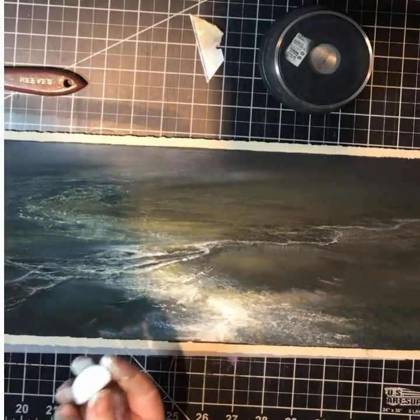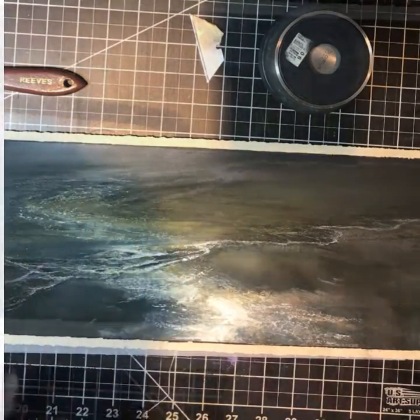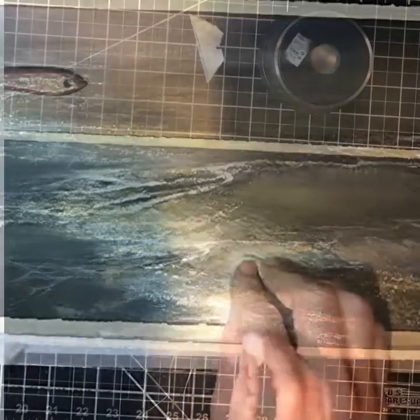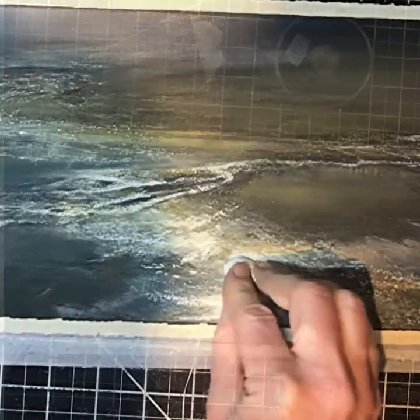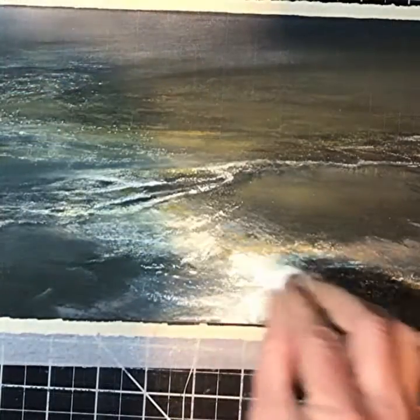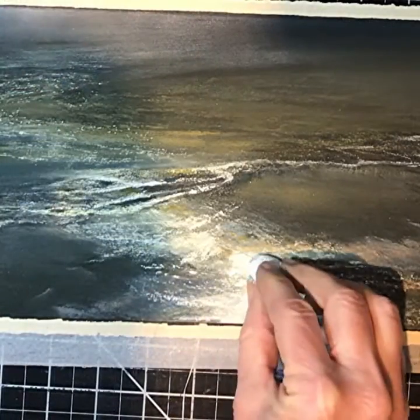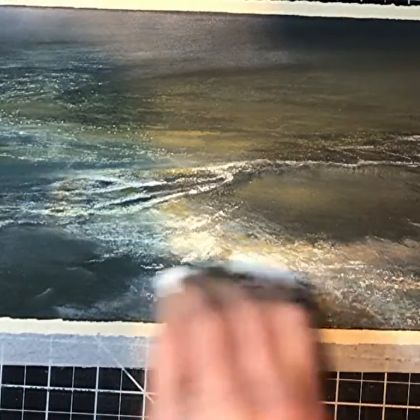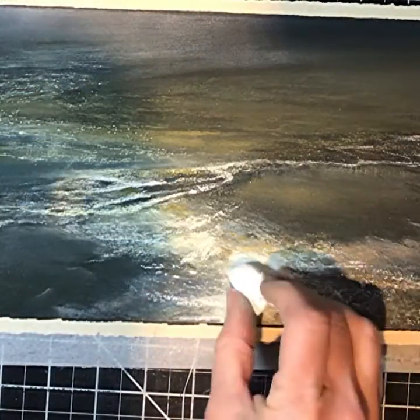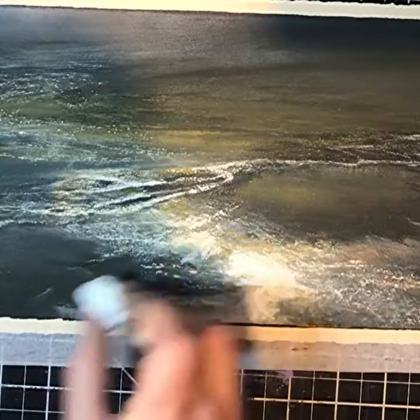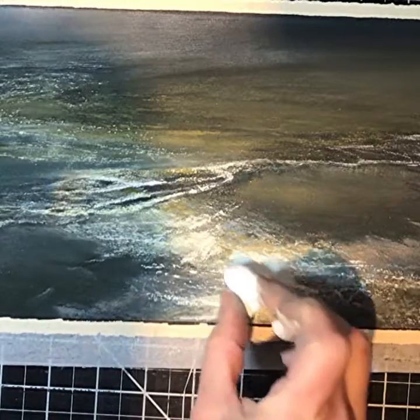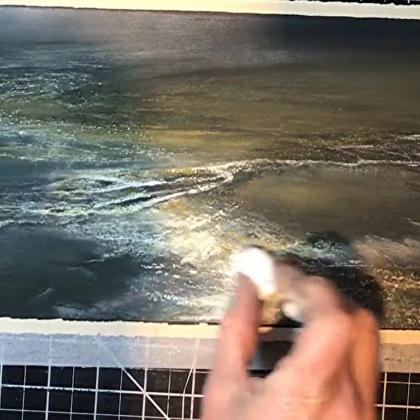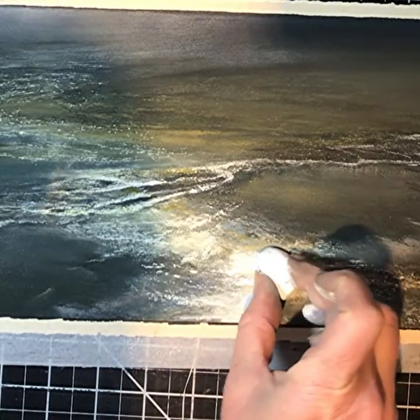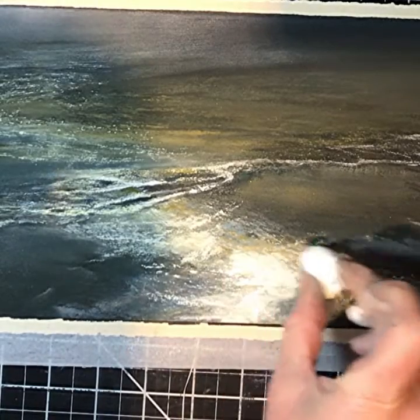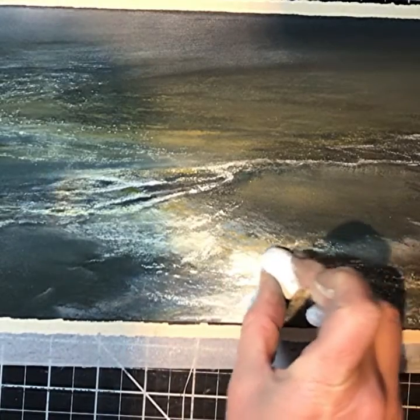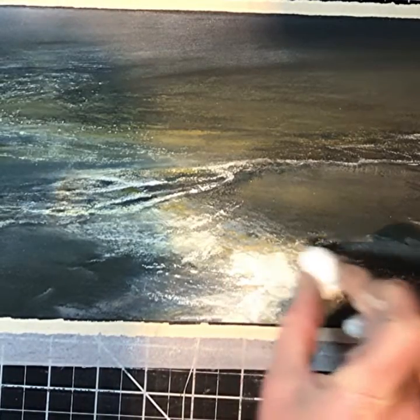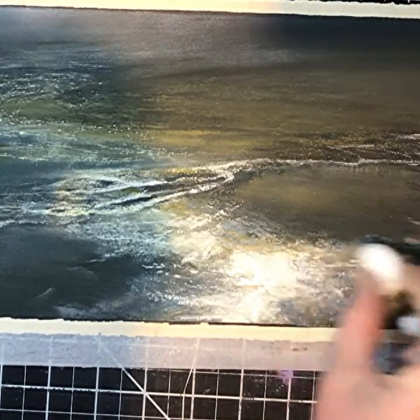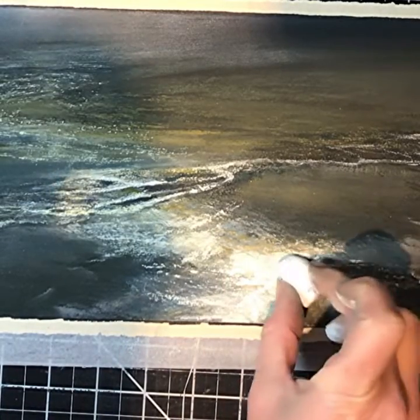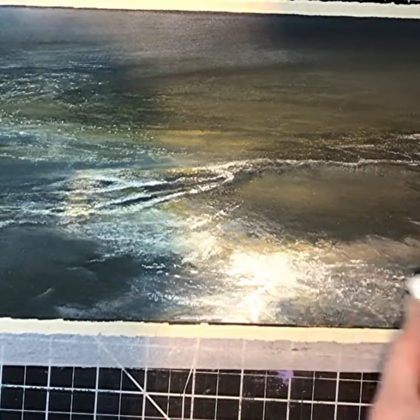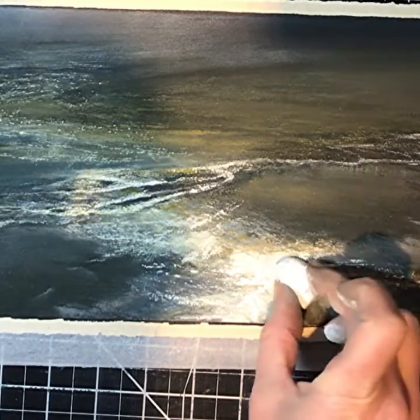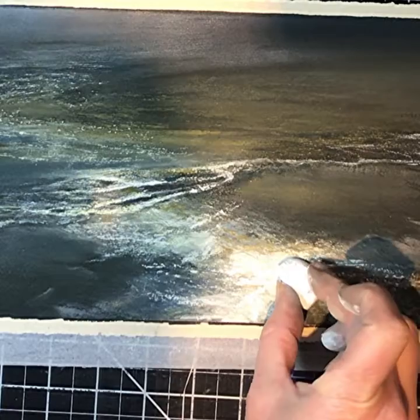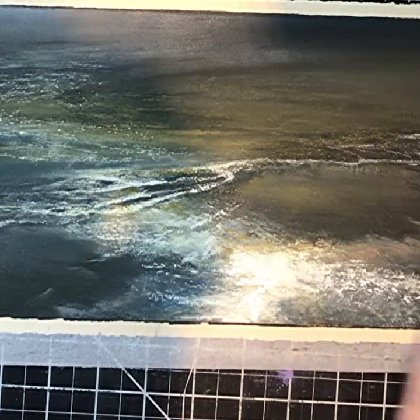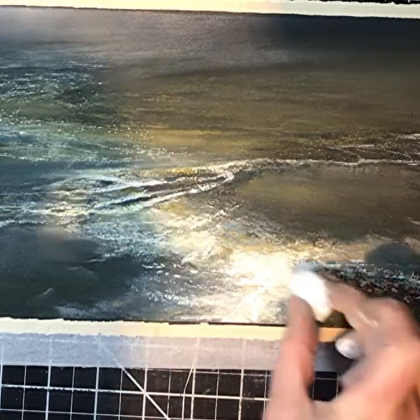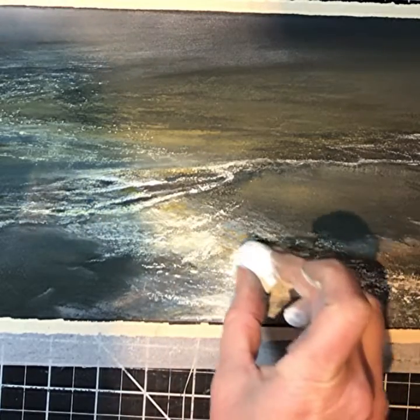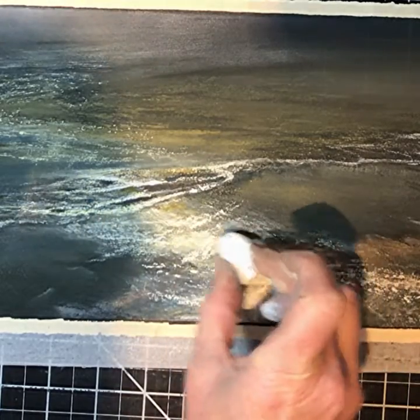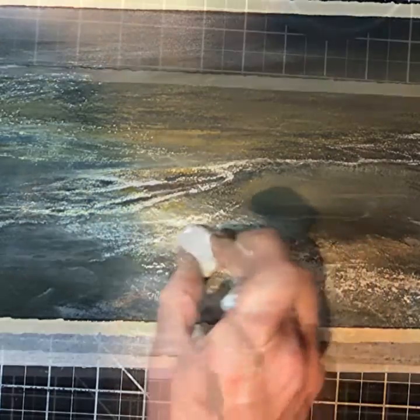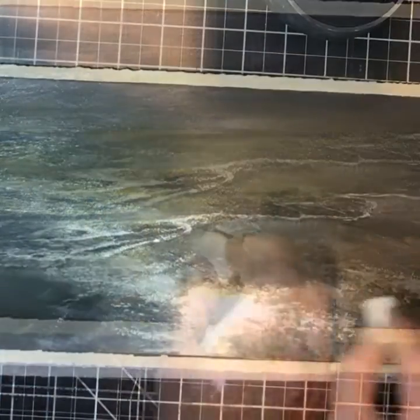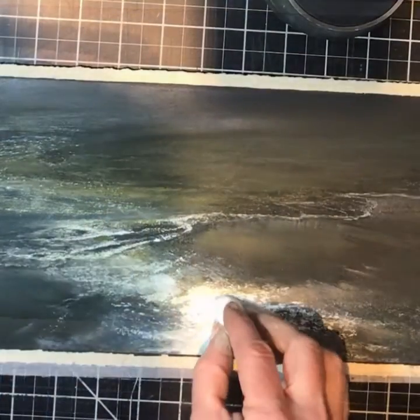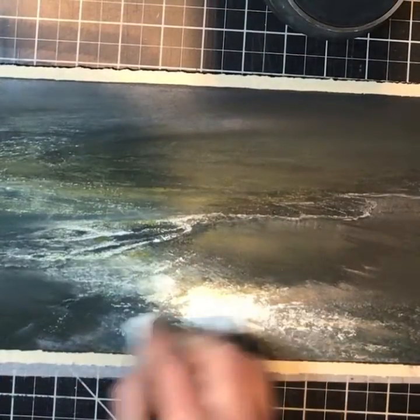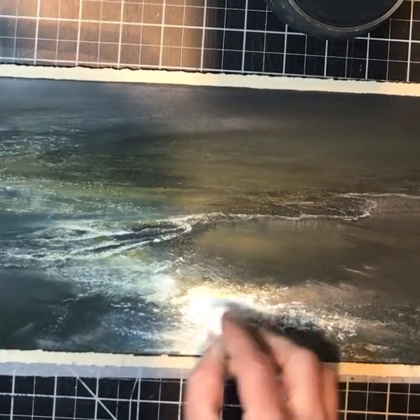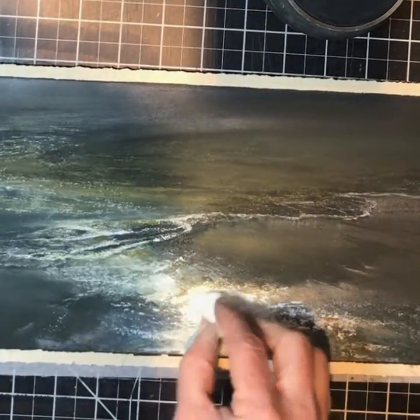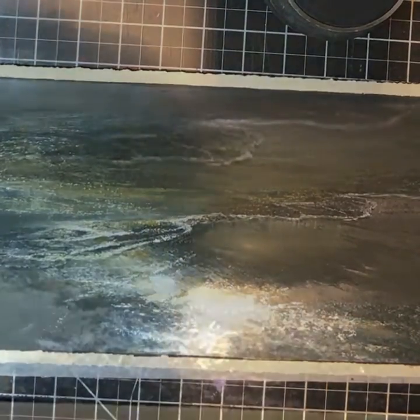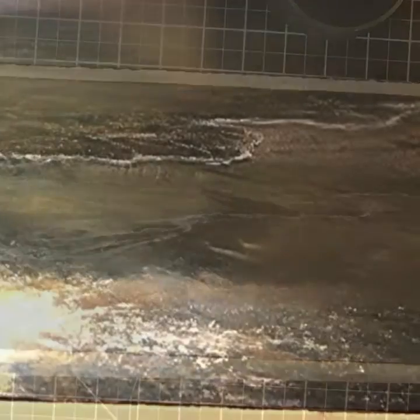For this piece there were just a few moments where using heavy pressure dusting out to almost no pressure seemed appropriate for the goal of achieving that bright light just glistening across the water.